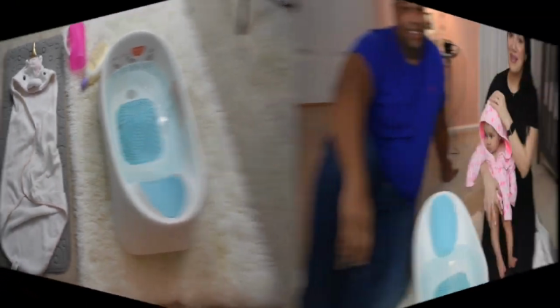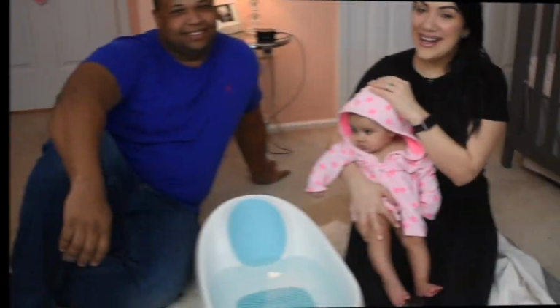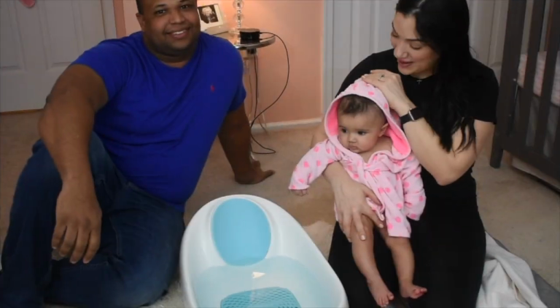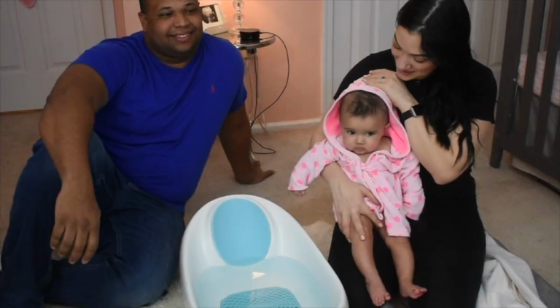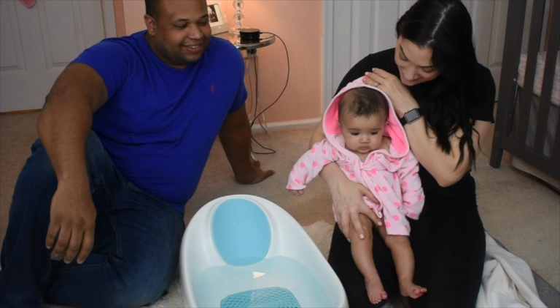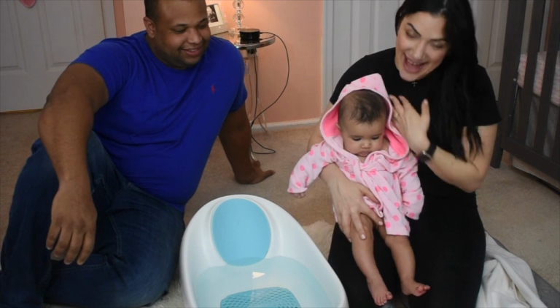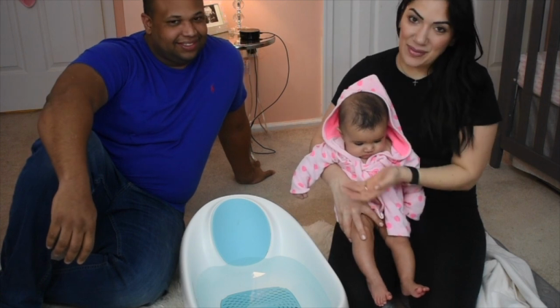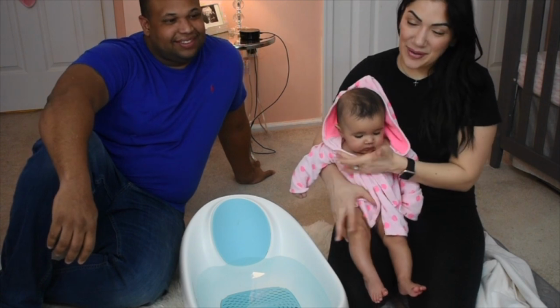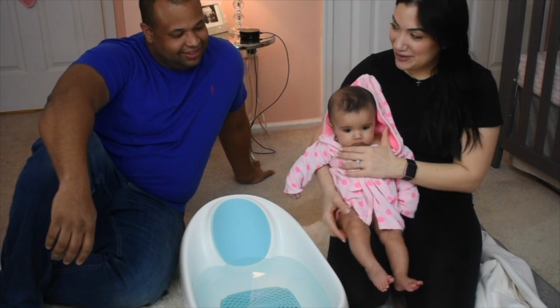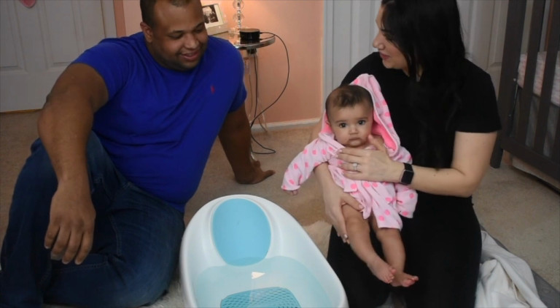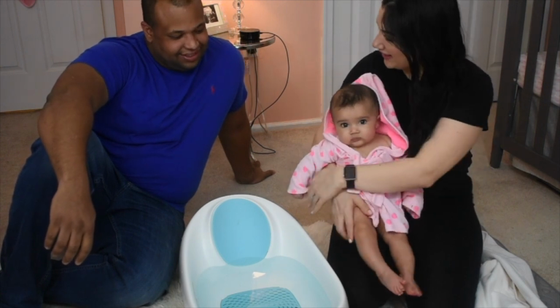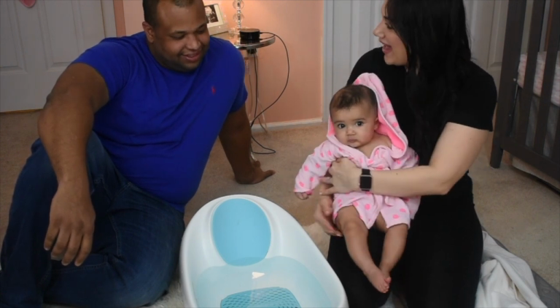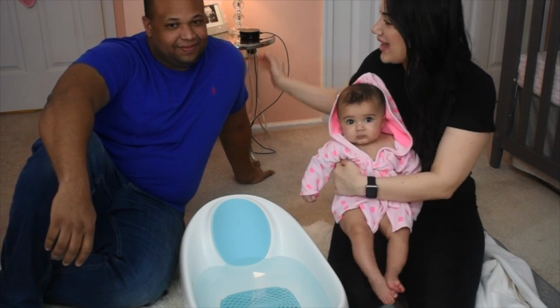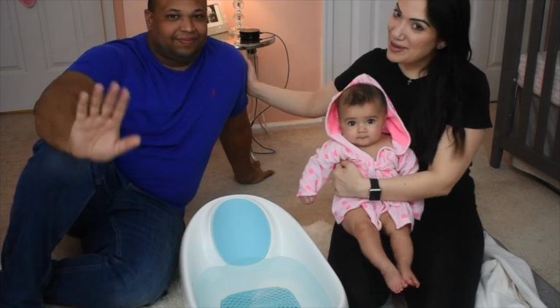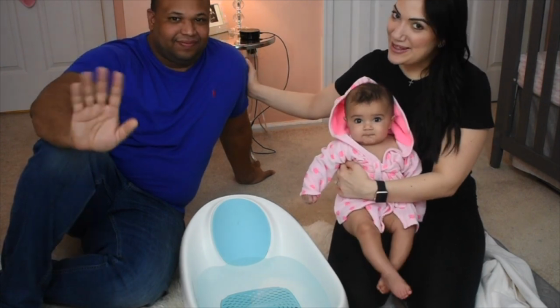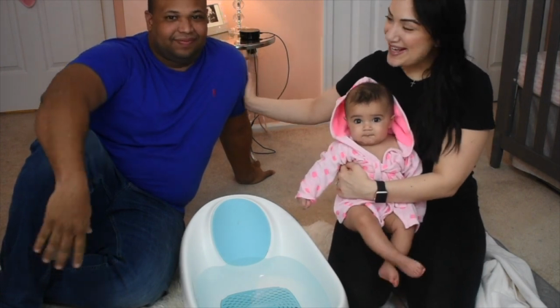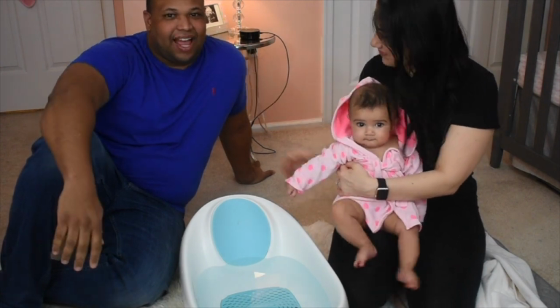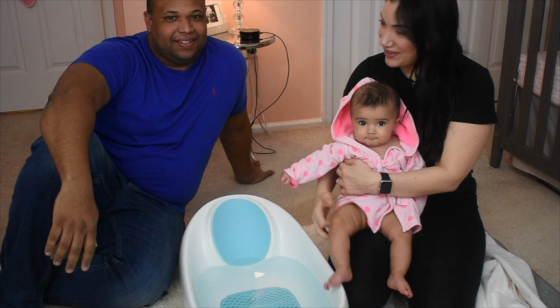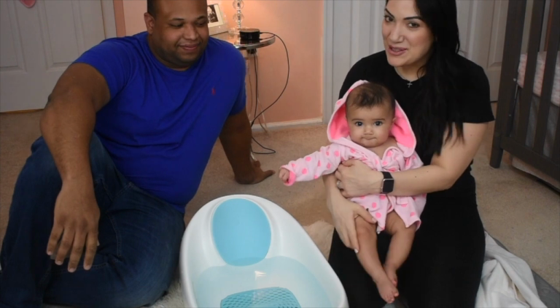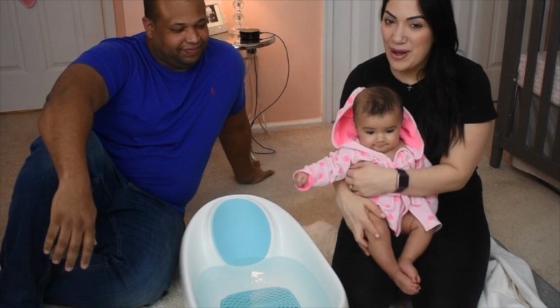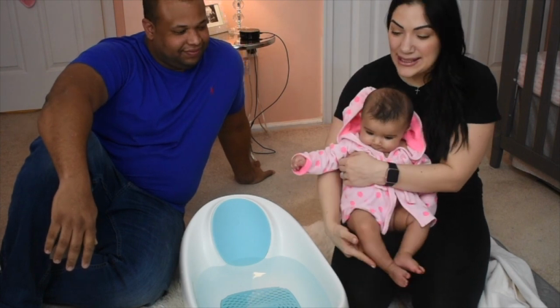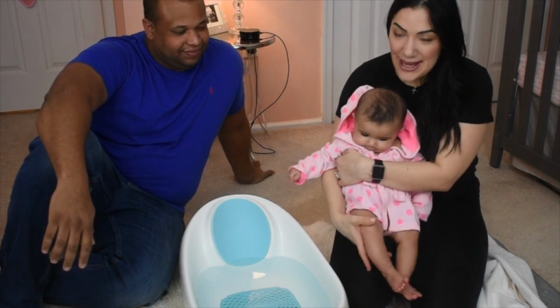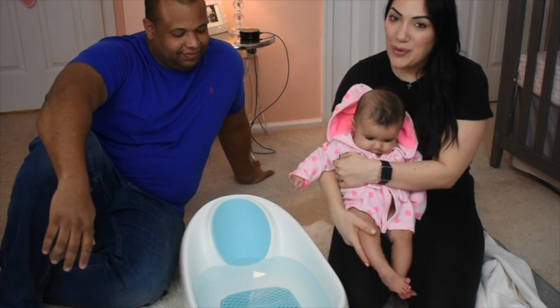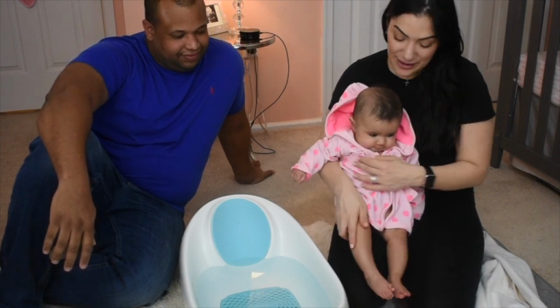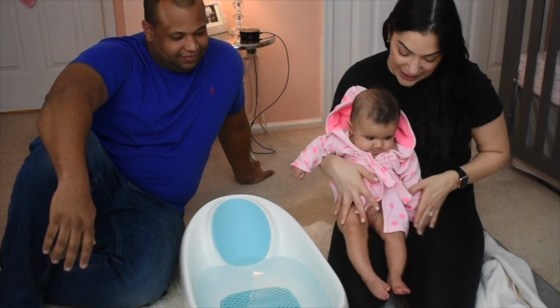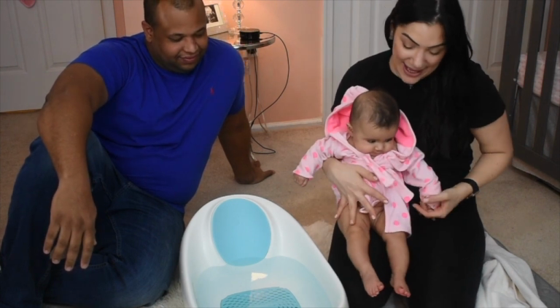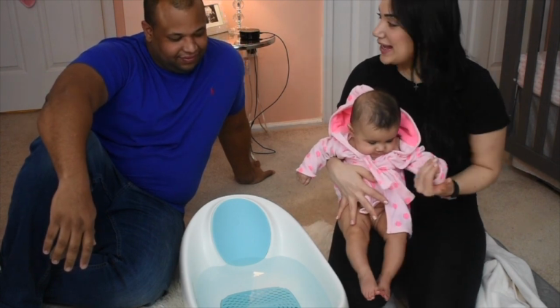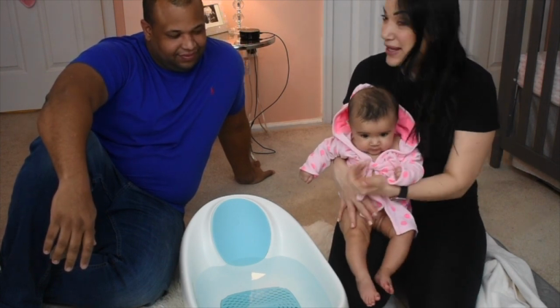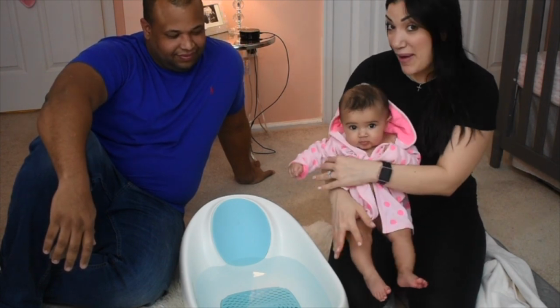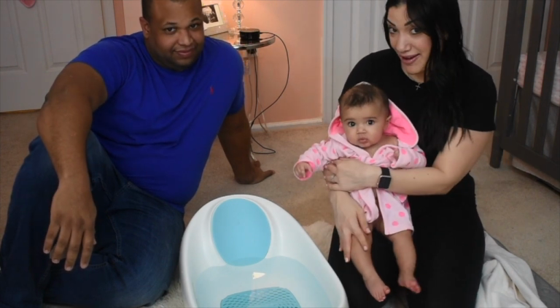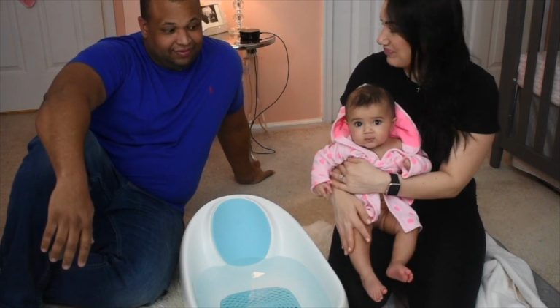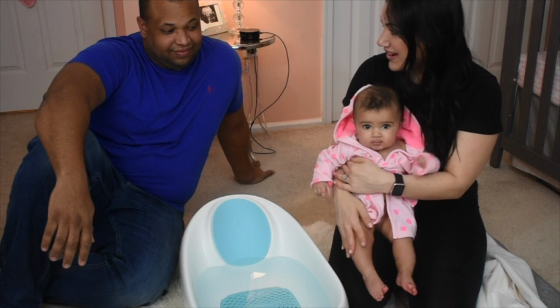Hey guys, welcome back to our channel! Today we are here with the lovely Victoria and my handsome husband Jose. We are the Tabar family and today what we are doing is baby bath time!